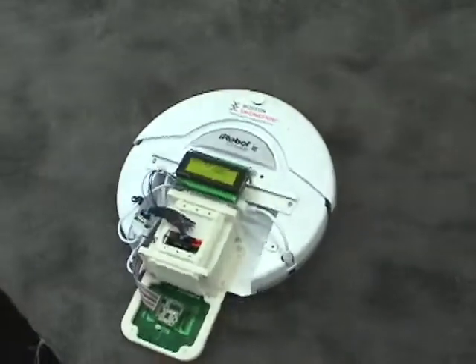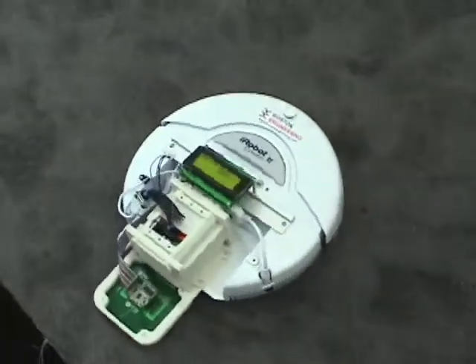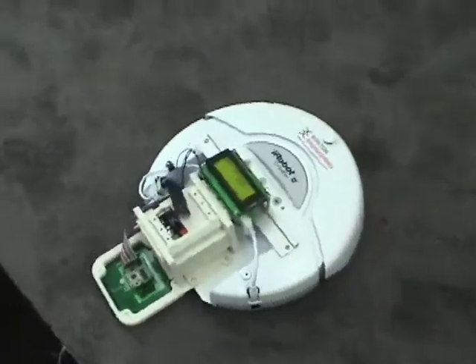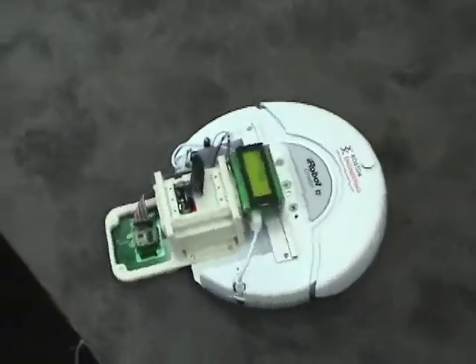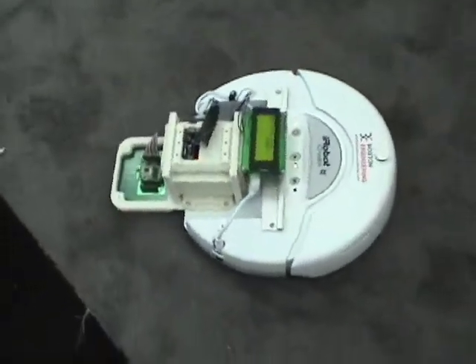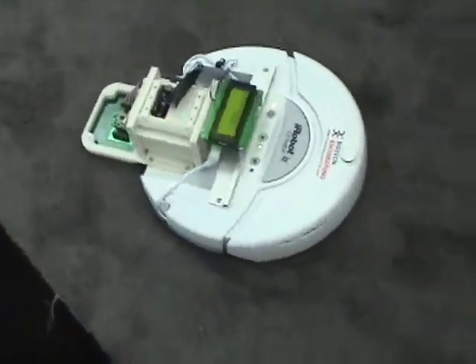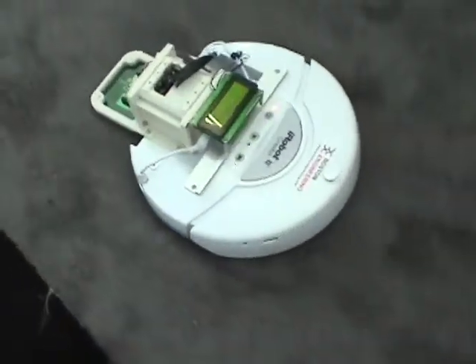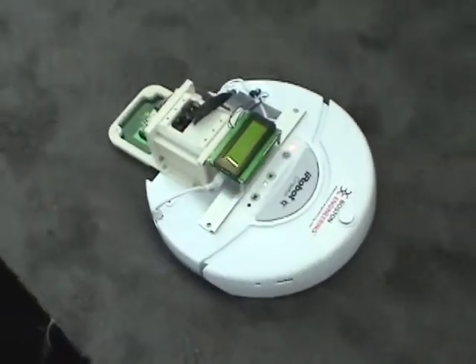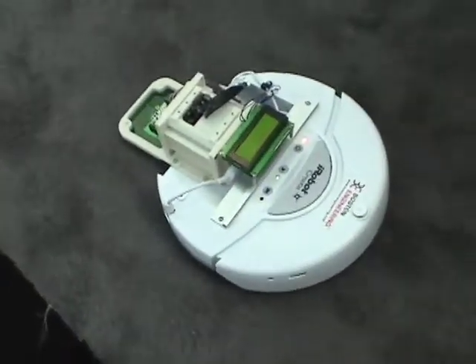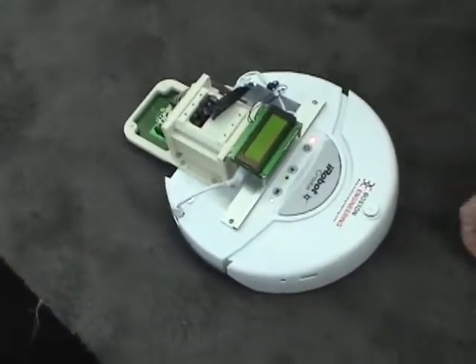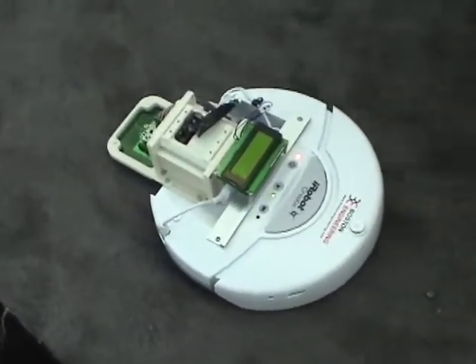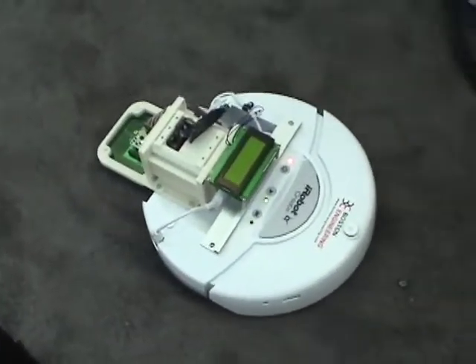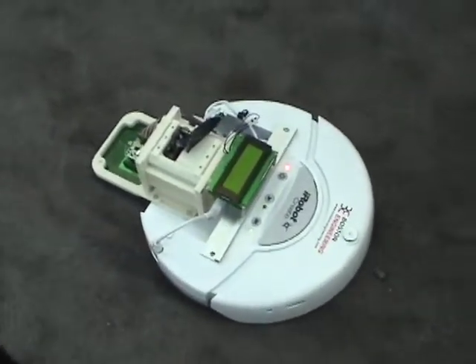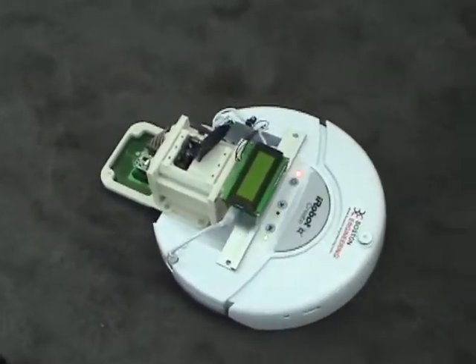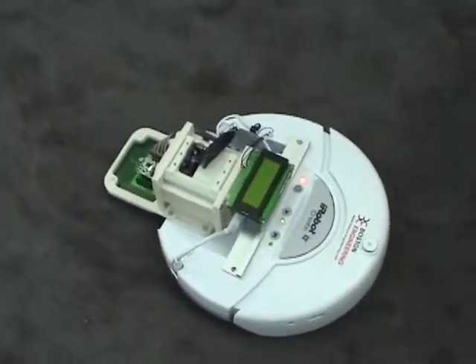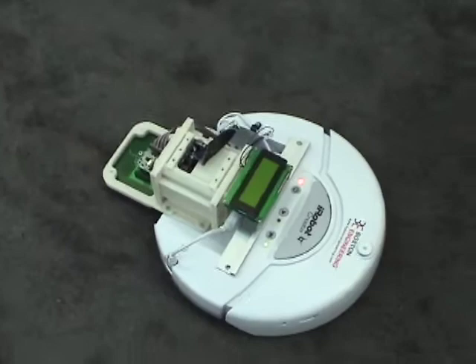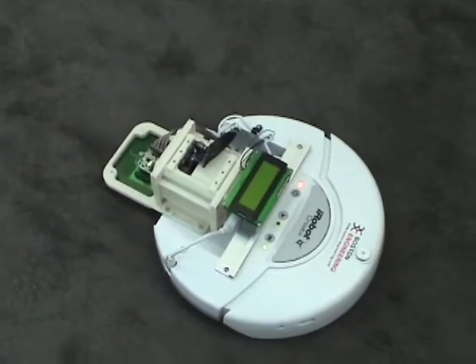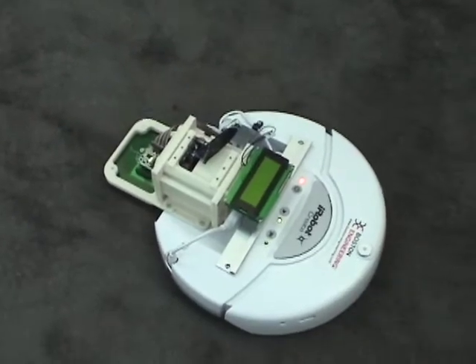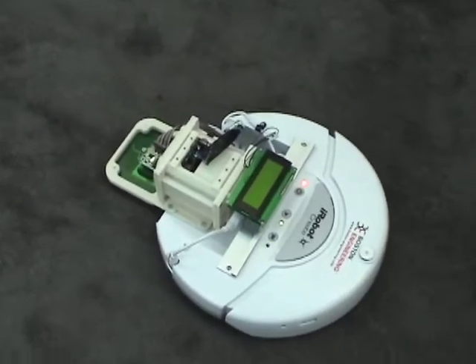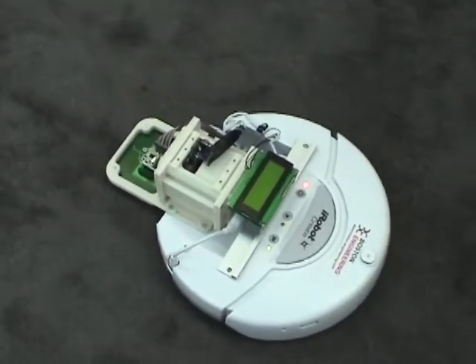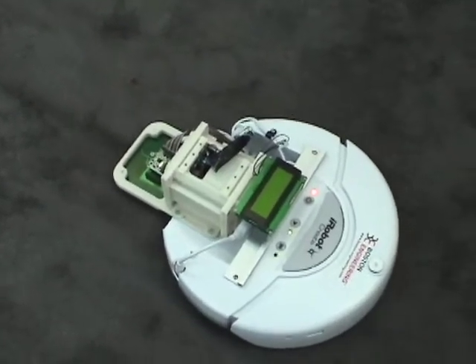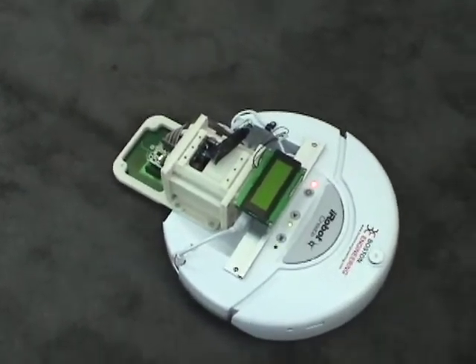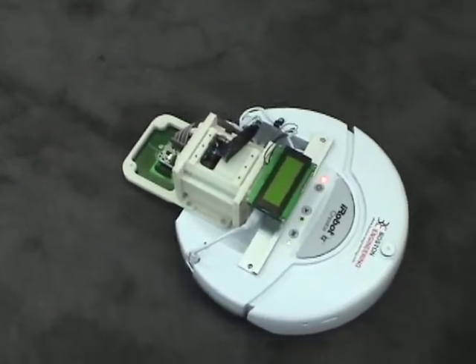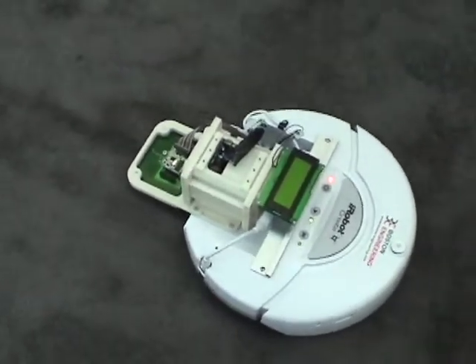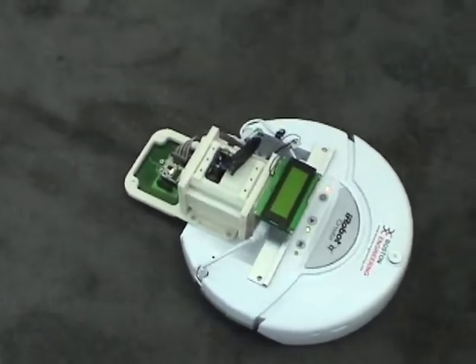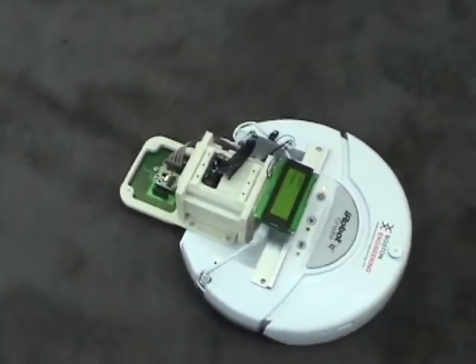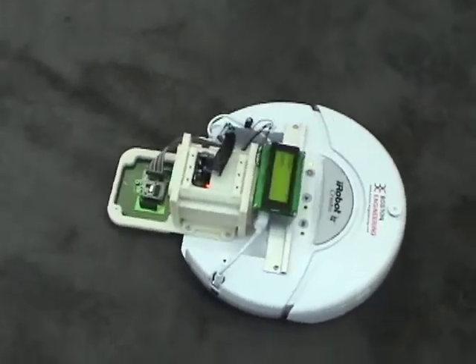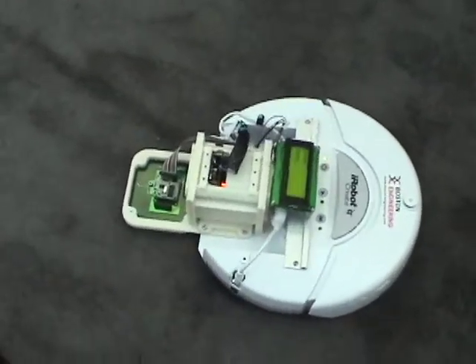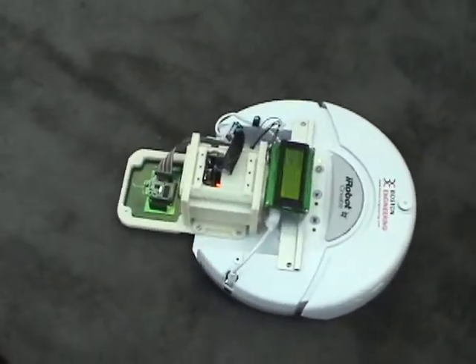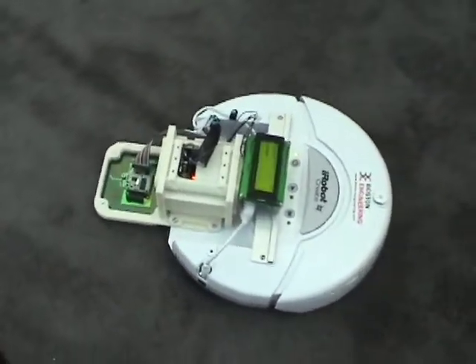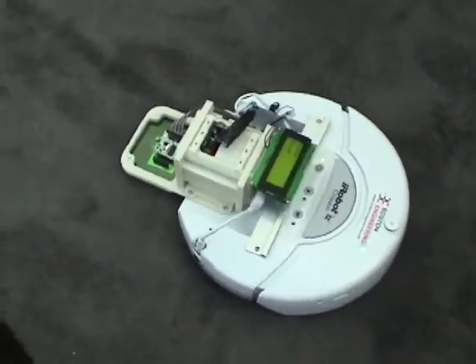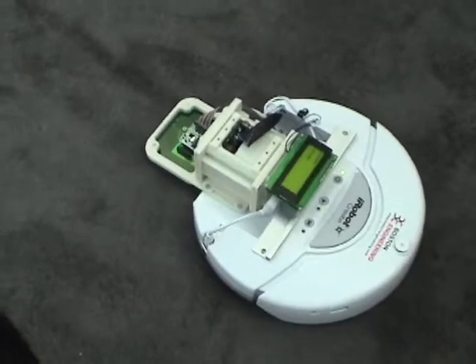Let's see if we can do the squiggle dance. Let's do the shimmy shake.